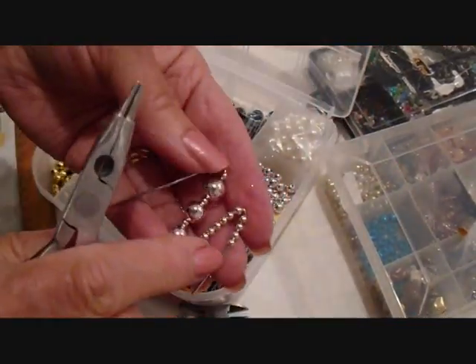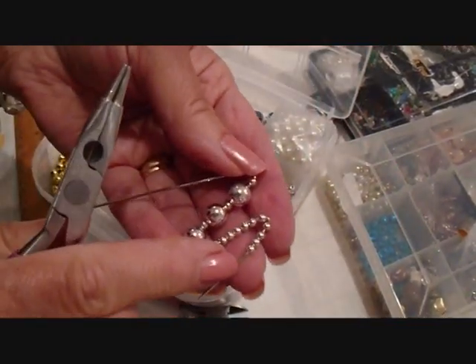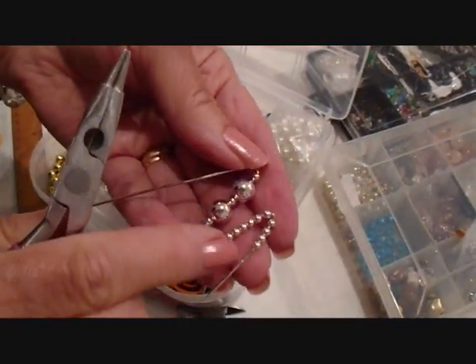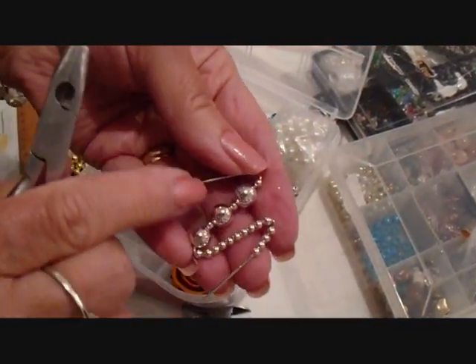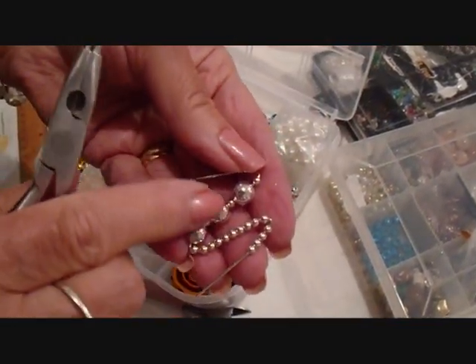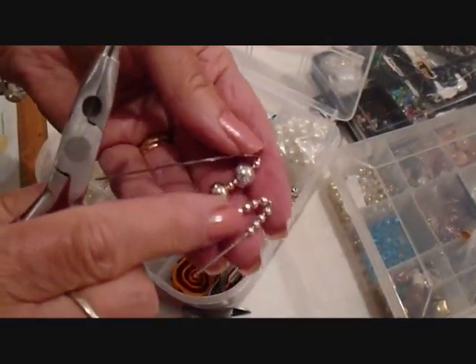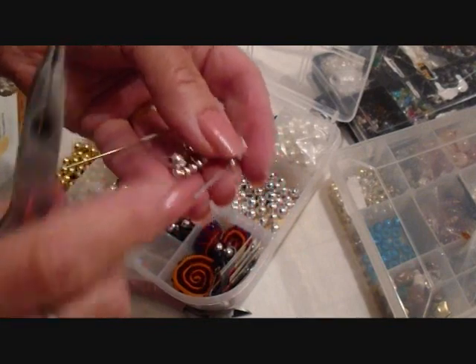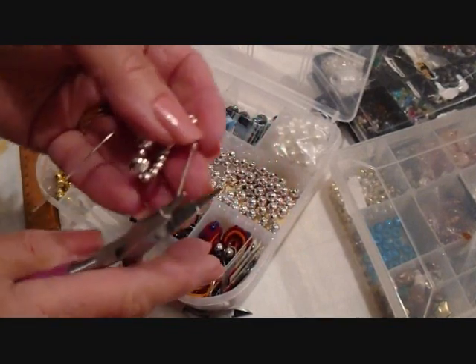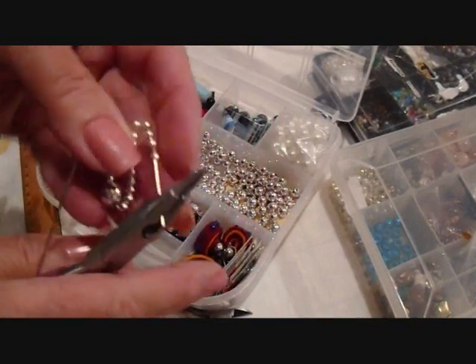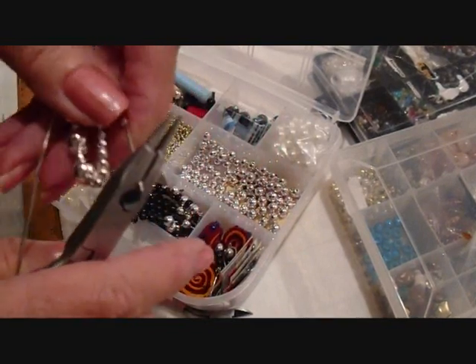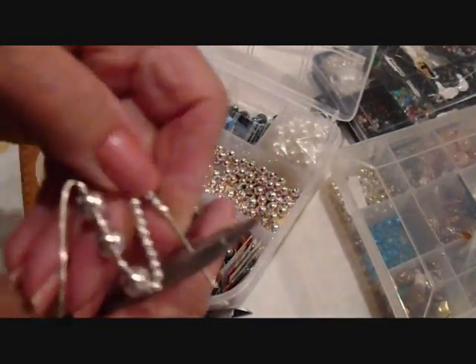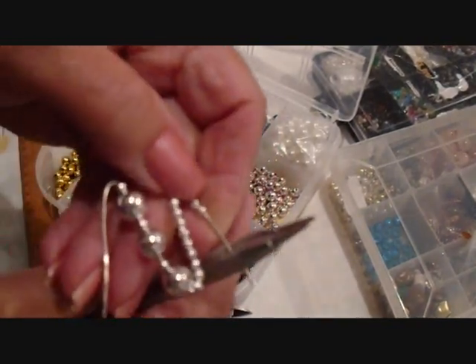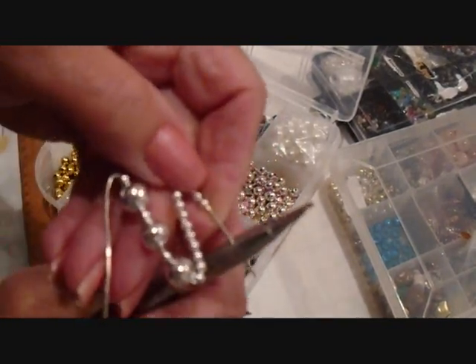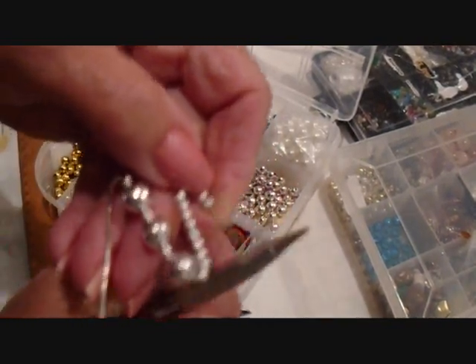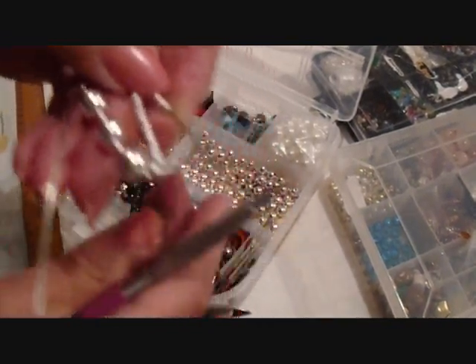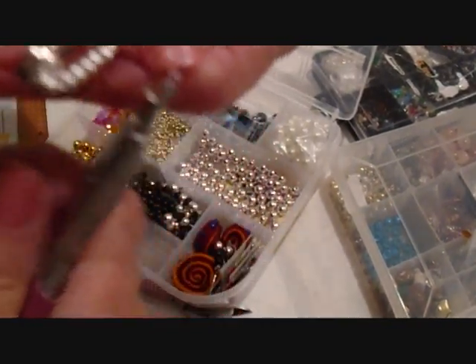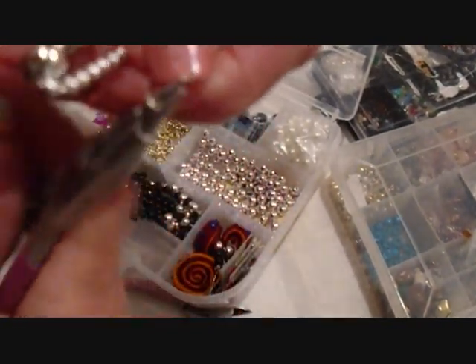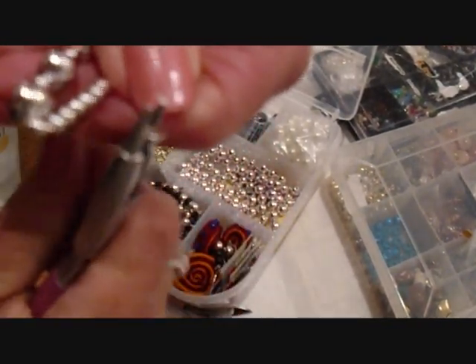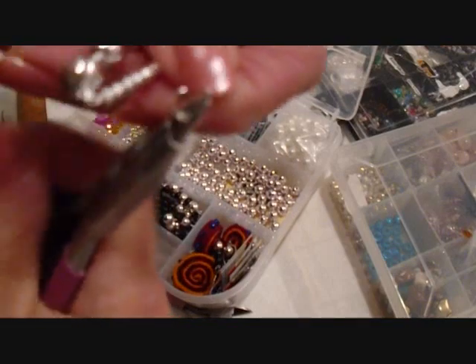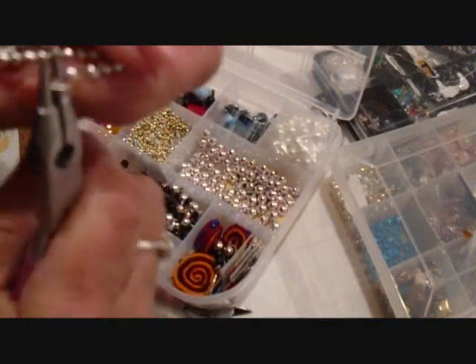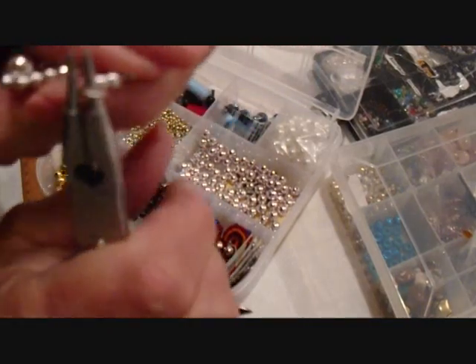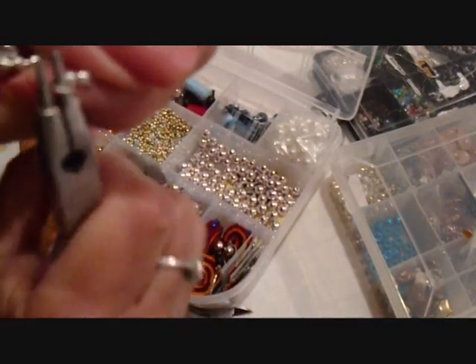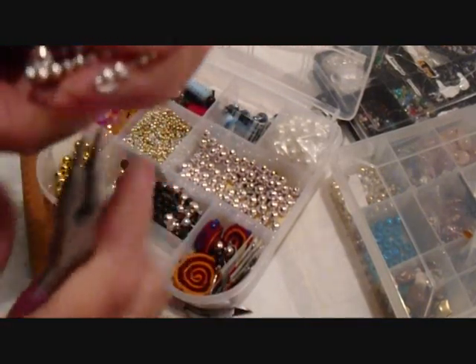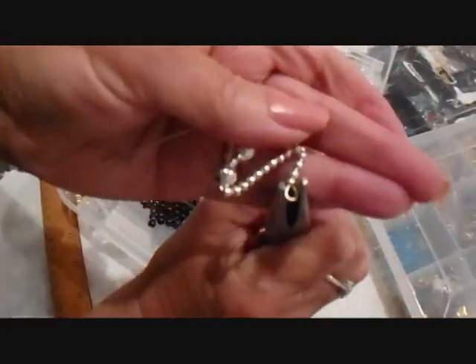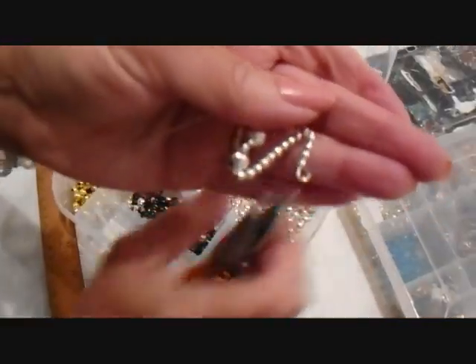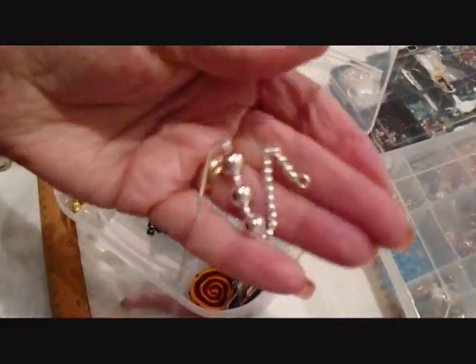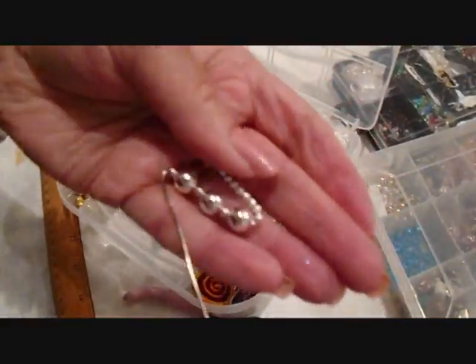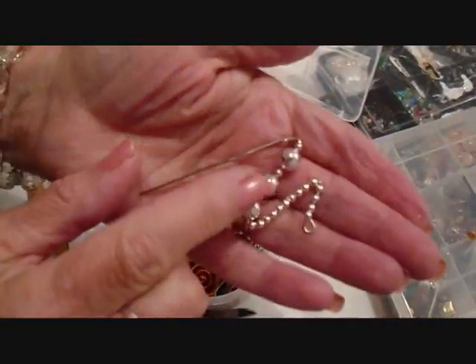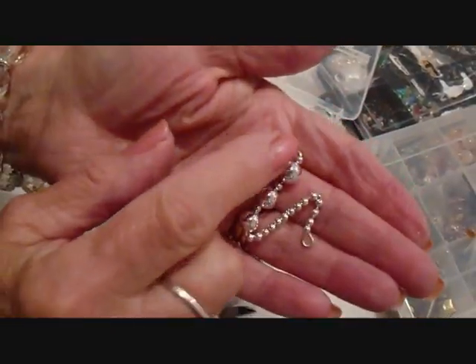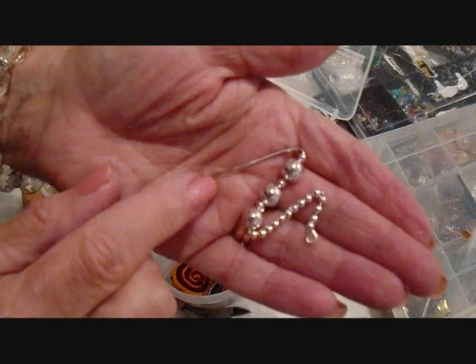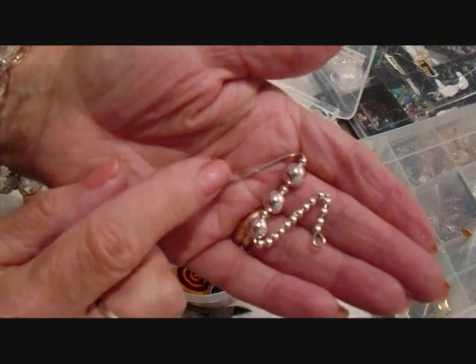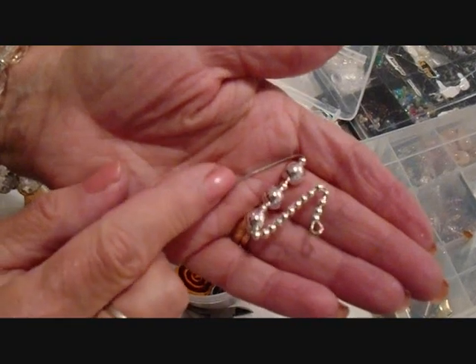I'm going to make a loop approximately in the center. I'm just going to trim this off to about a half an inch and make my loop. Tighten that up. I'm going to do the same thing on the other side.